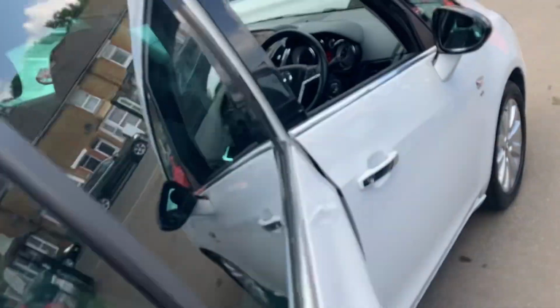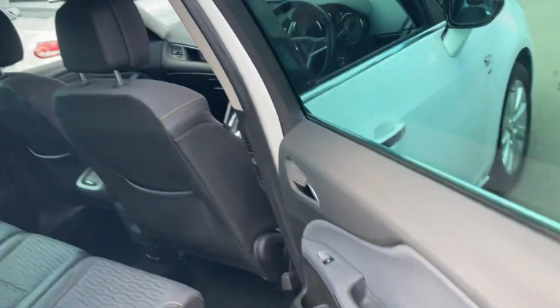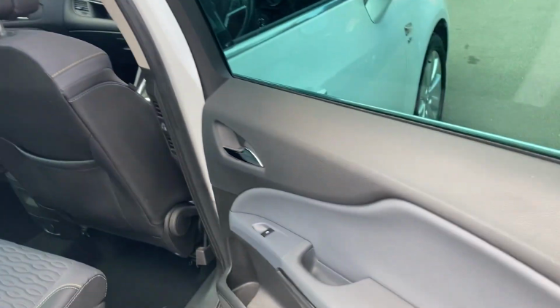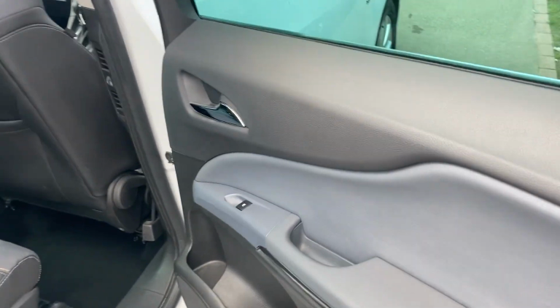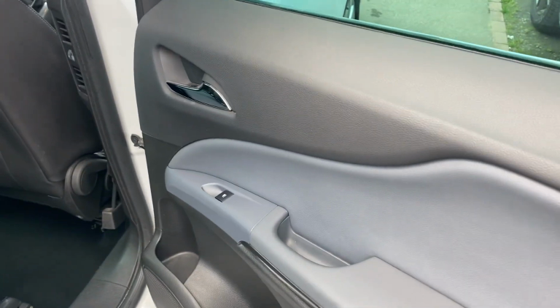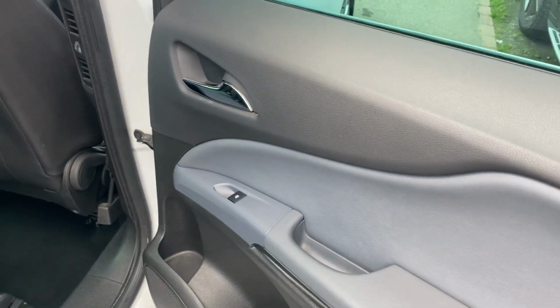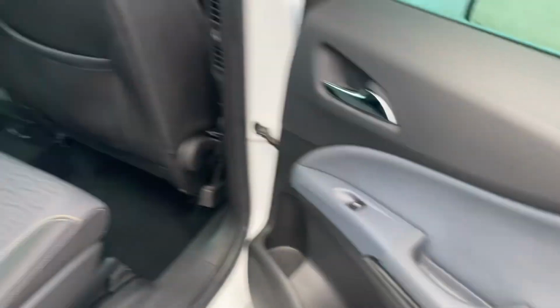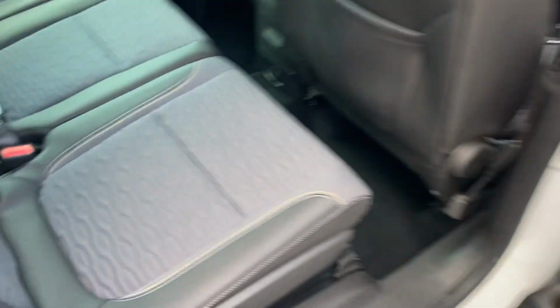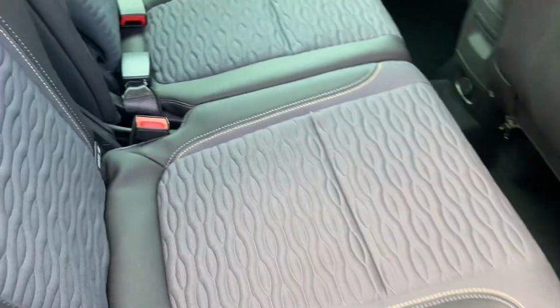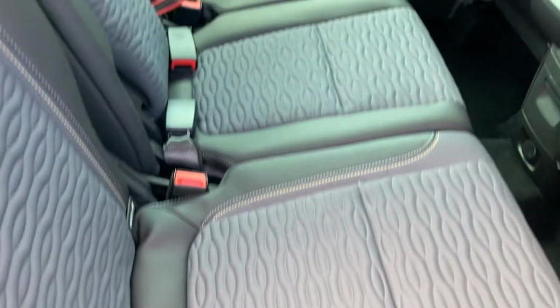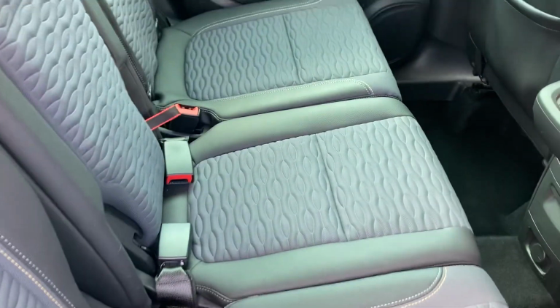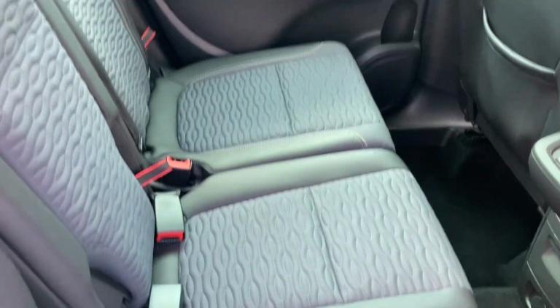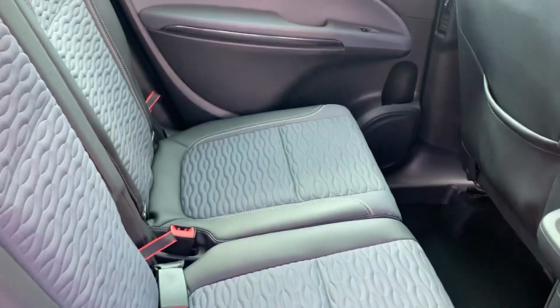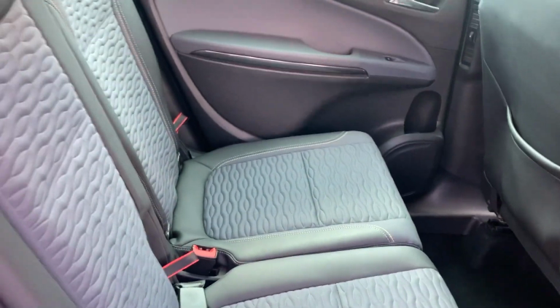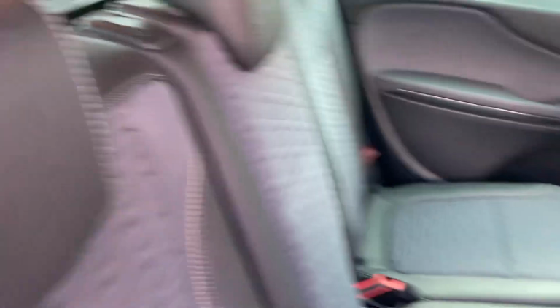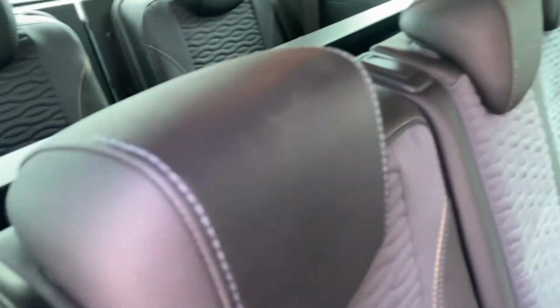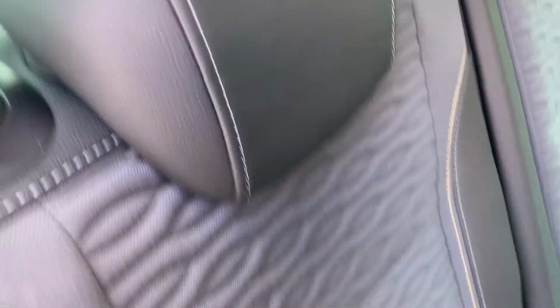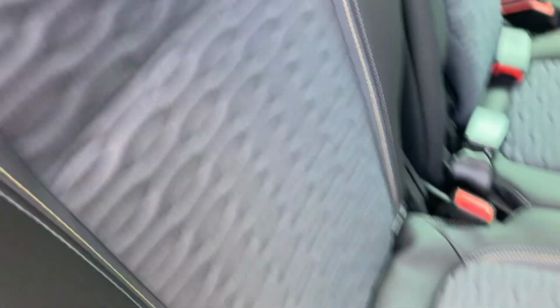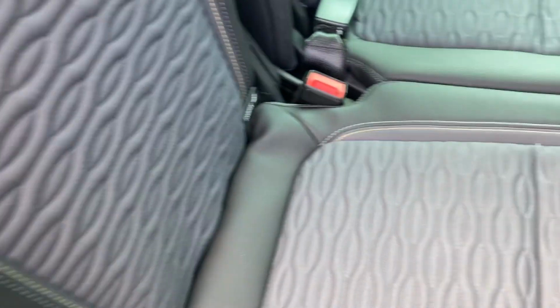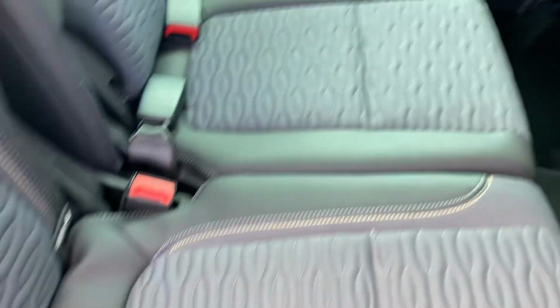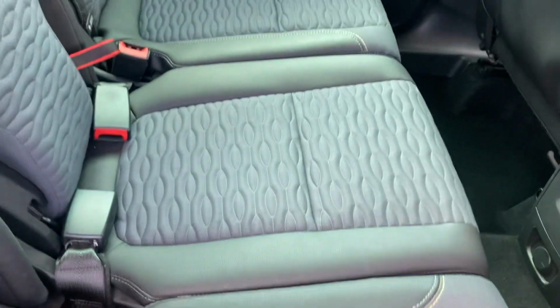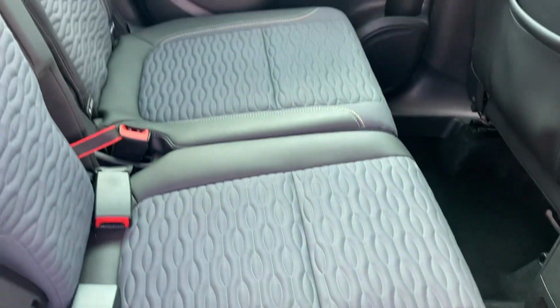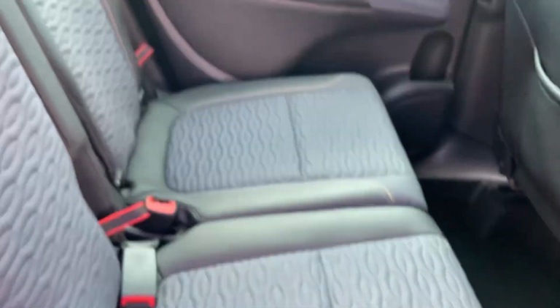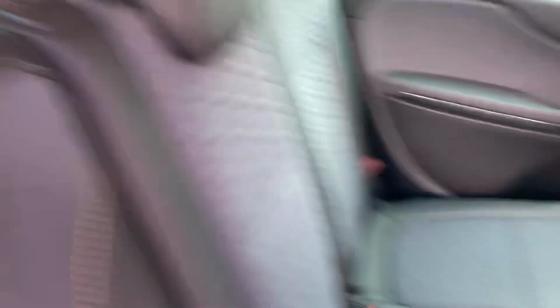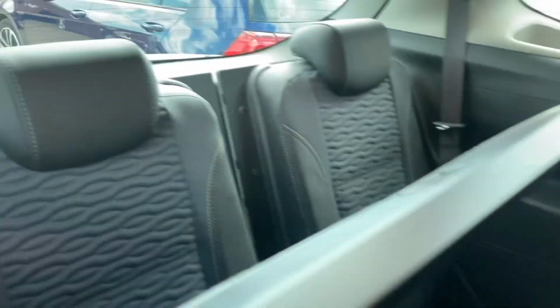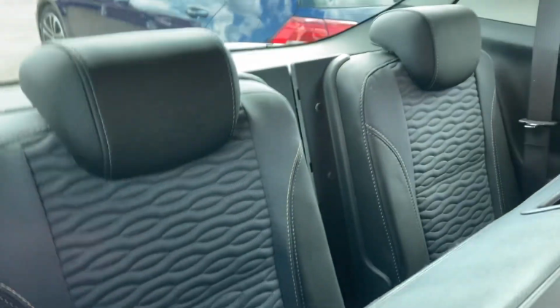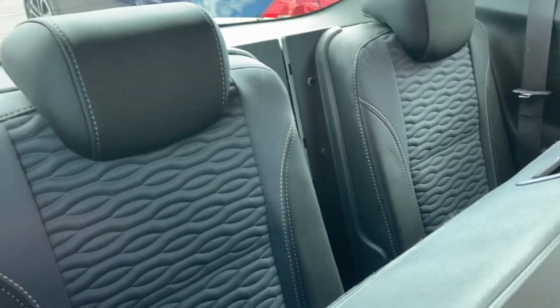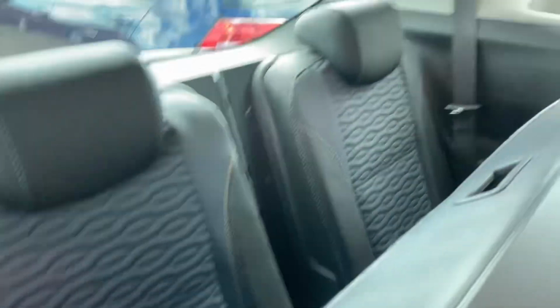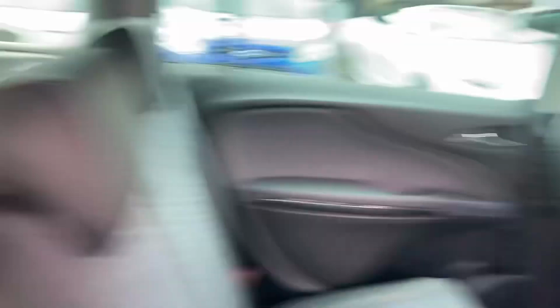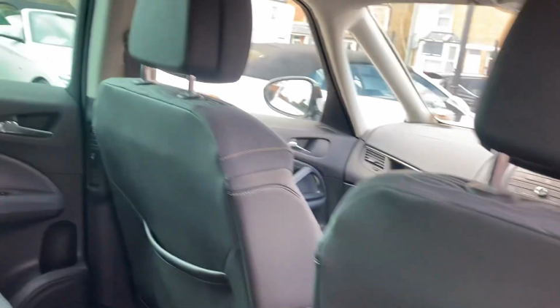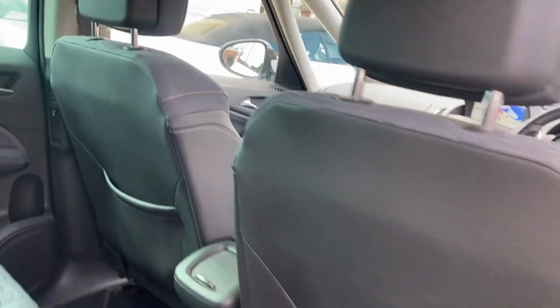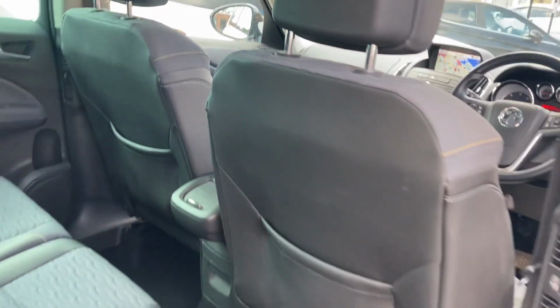In the back, electric rear windows. There are three seats across the middle with half leather cloth upholstery — hardly ever been sat in. Only two seats used in the rear and the backs of the seats are all in good condition.